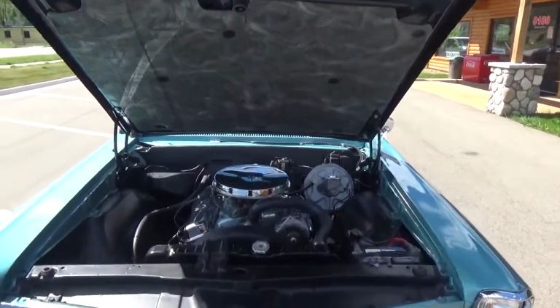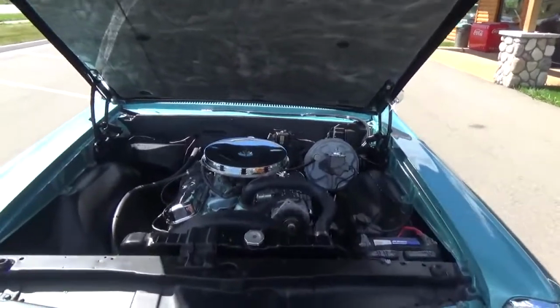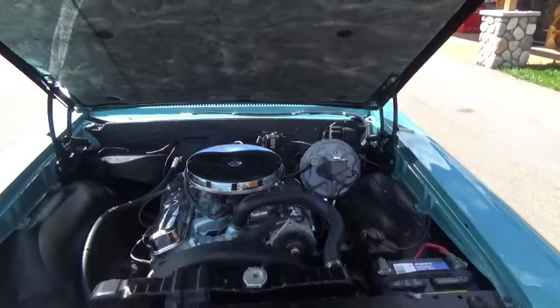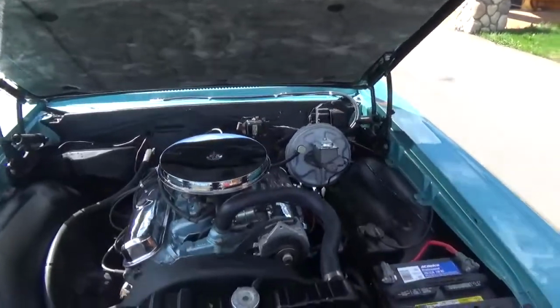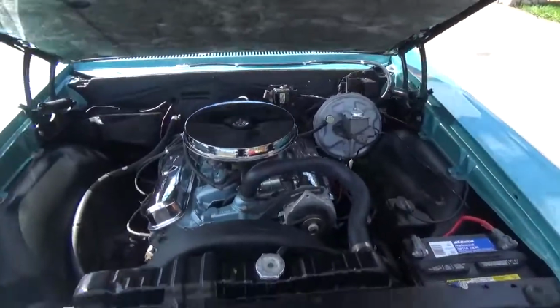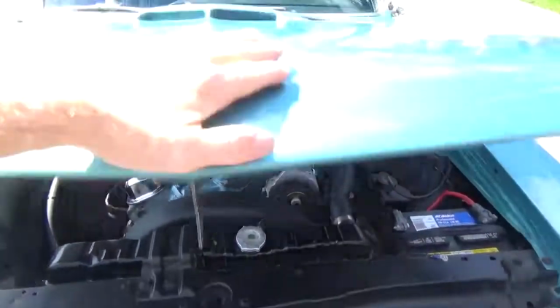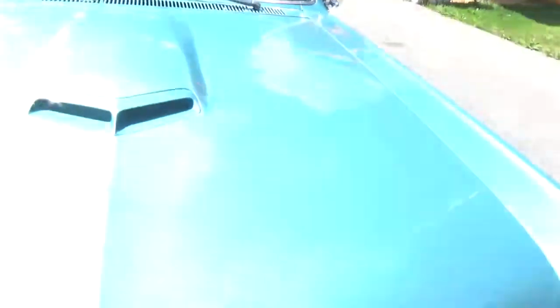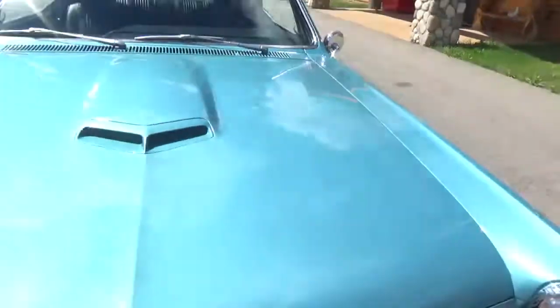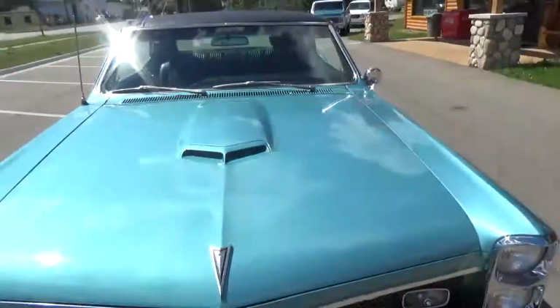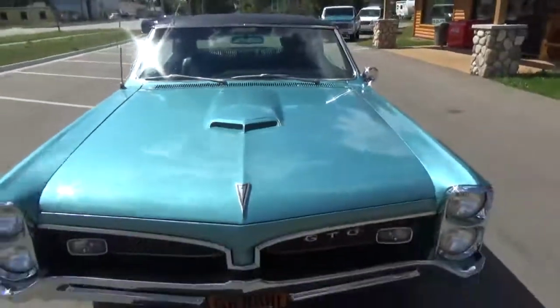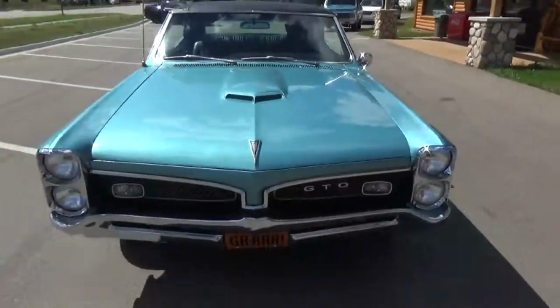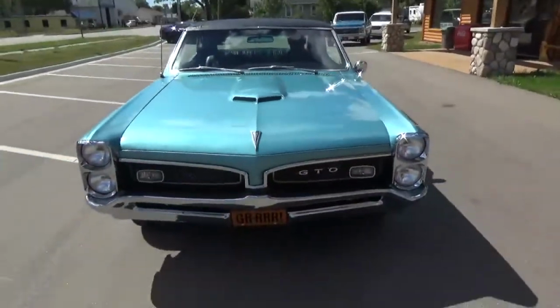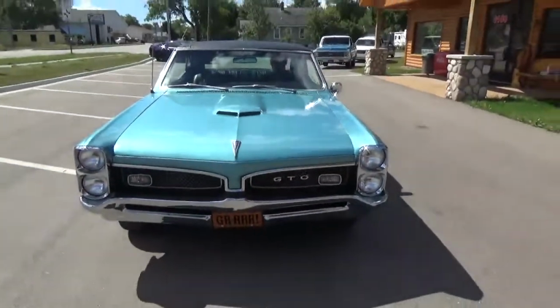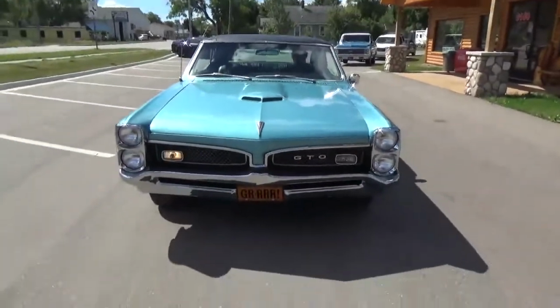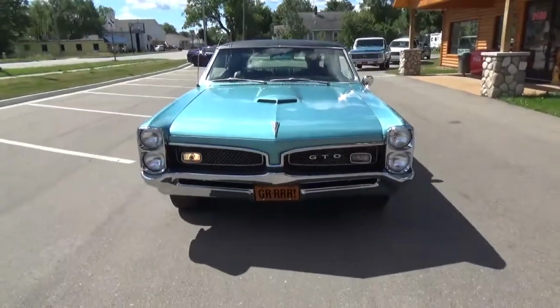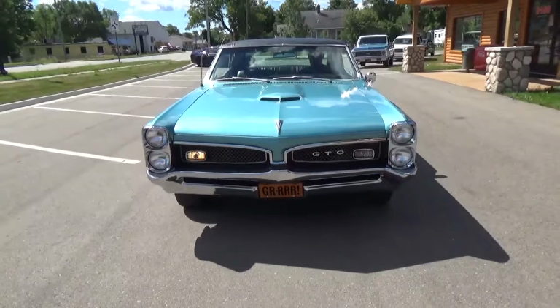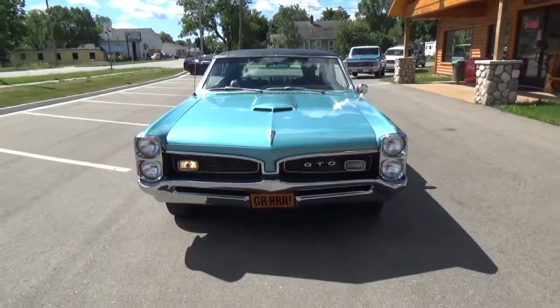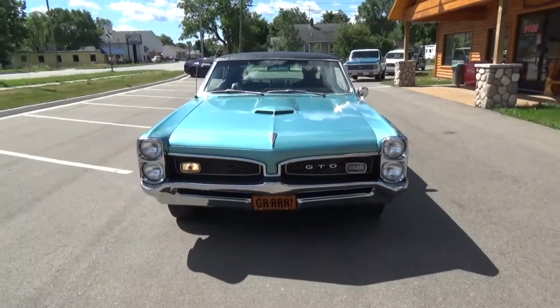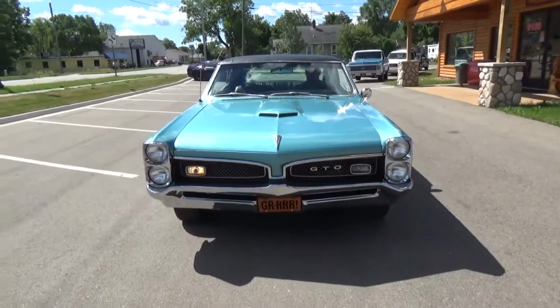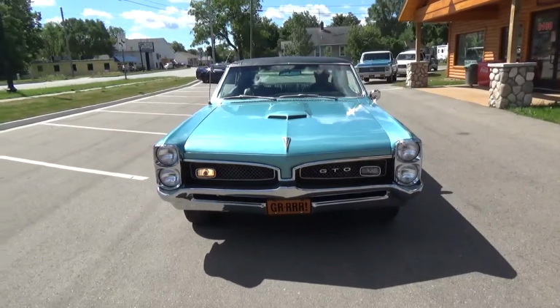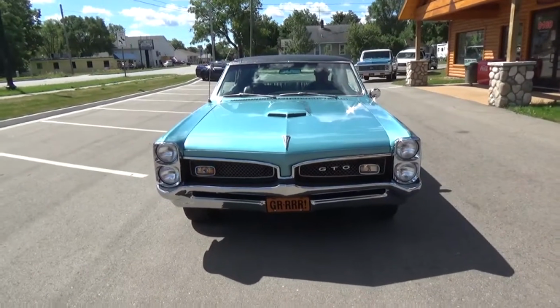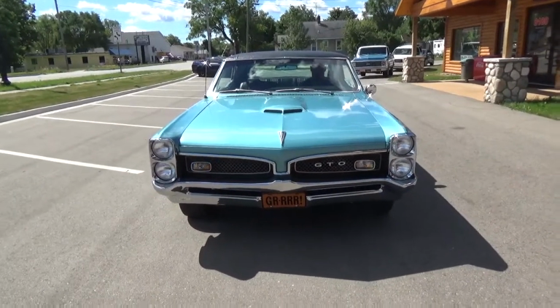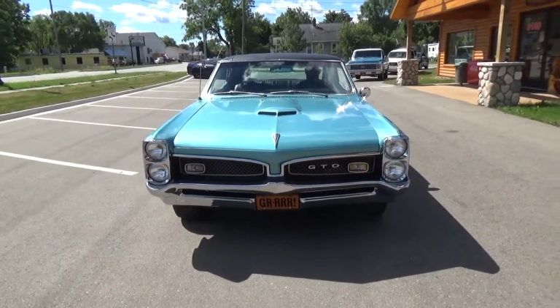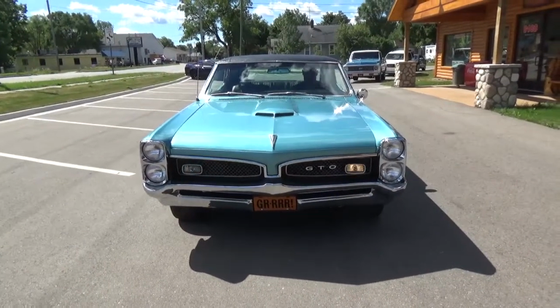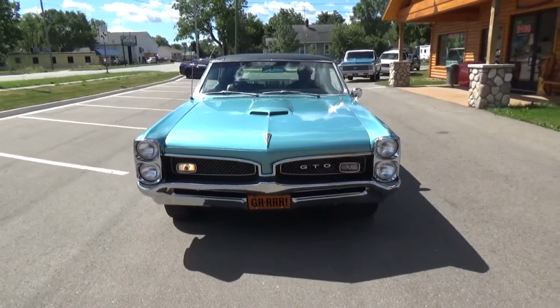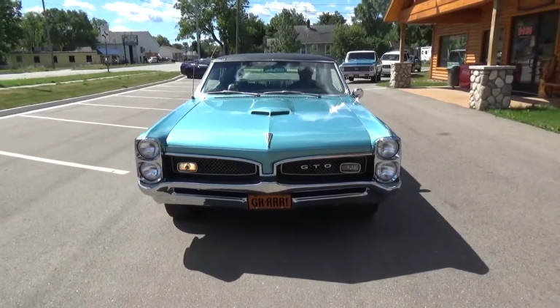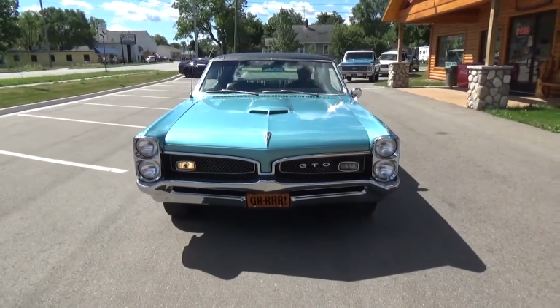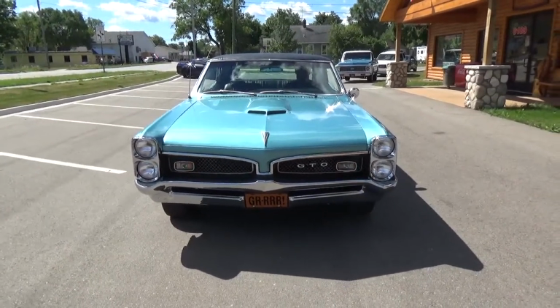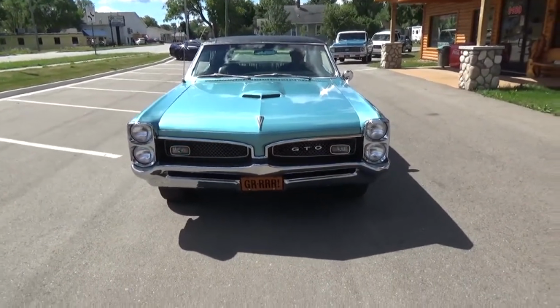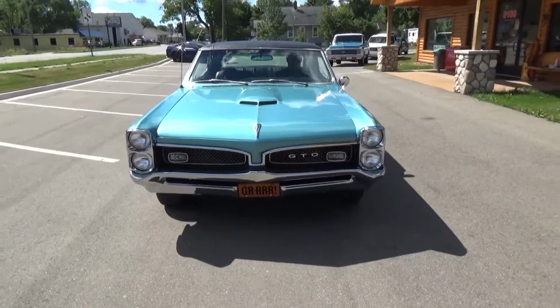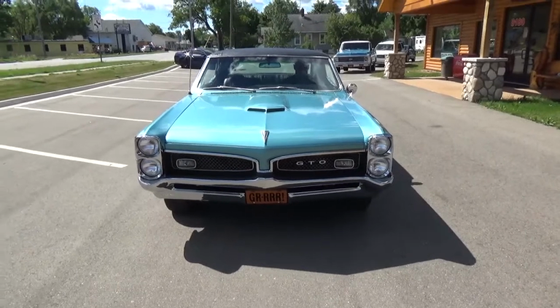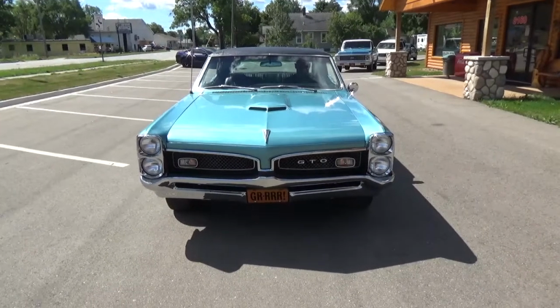Fires right up. Looks like we've got a bulb out there, but we'll get that taken care of.